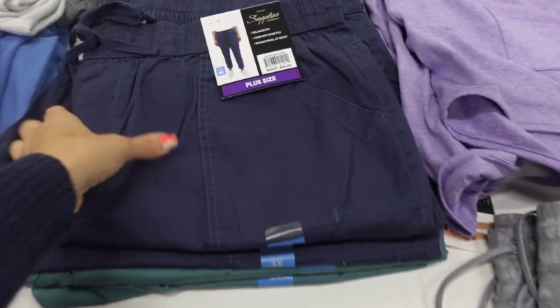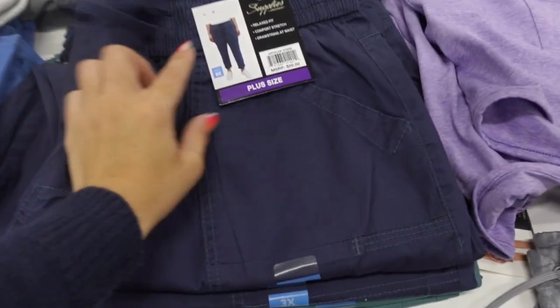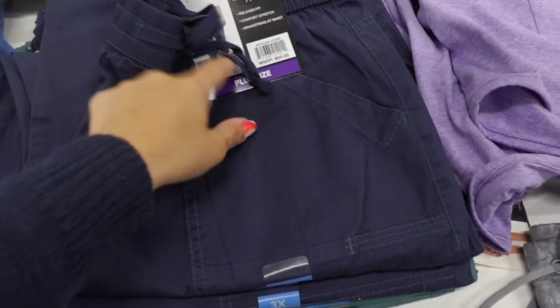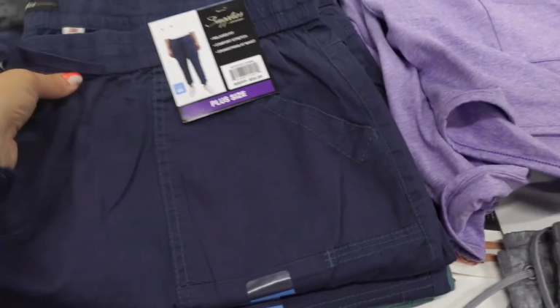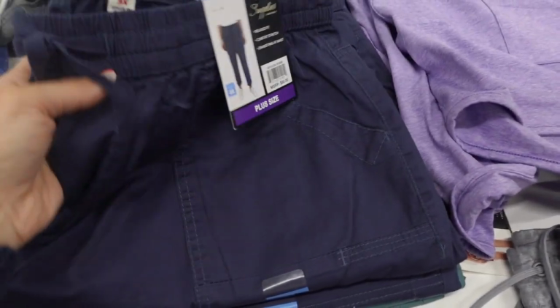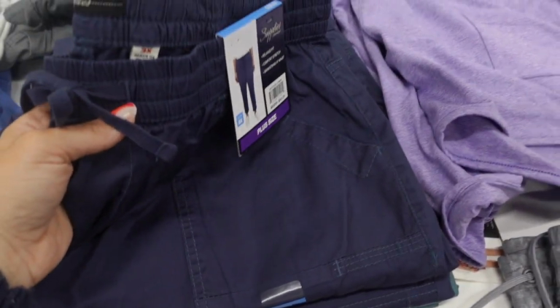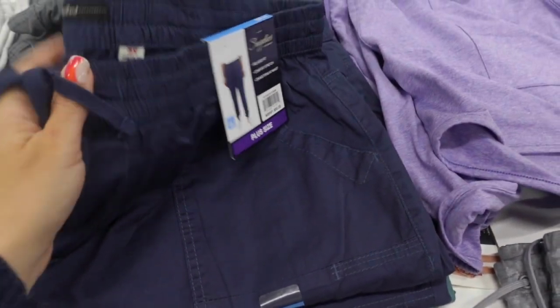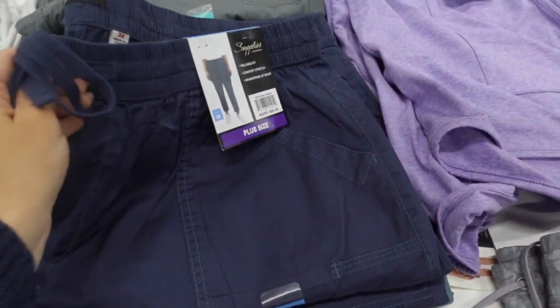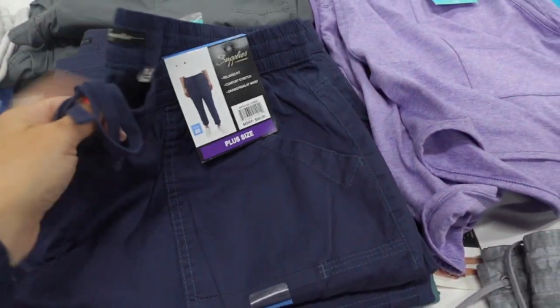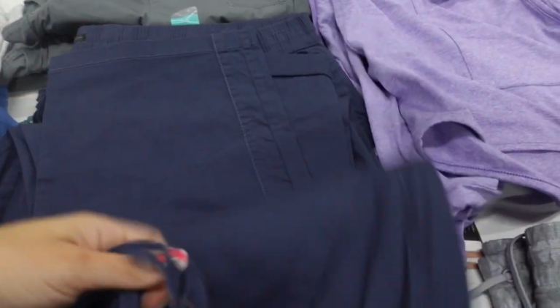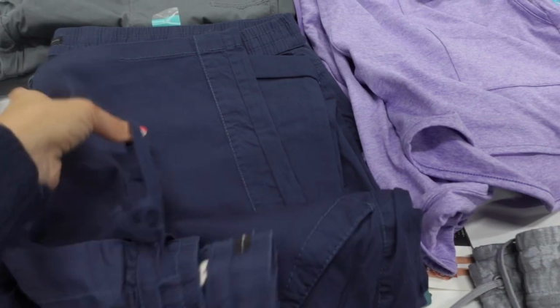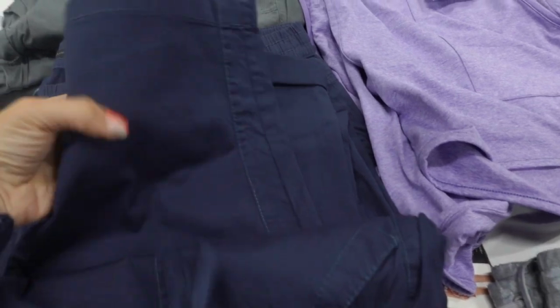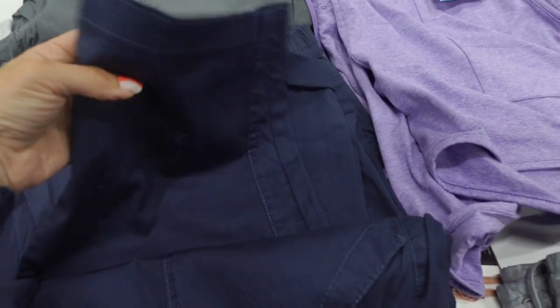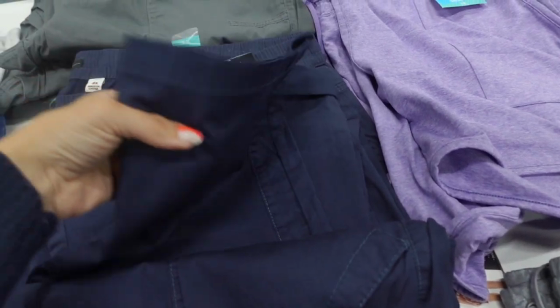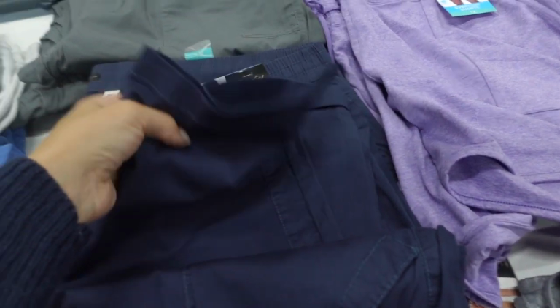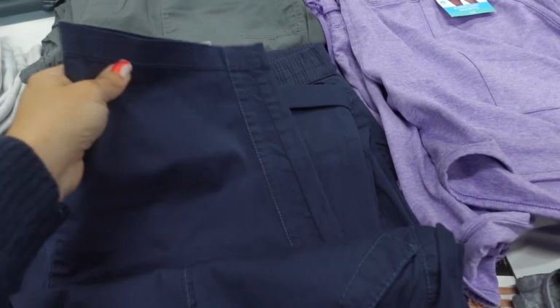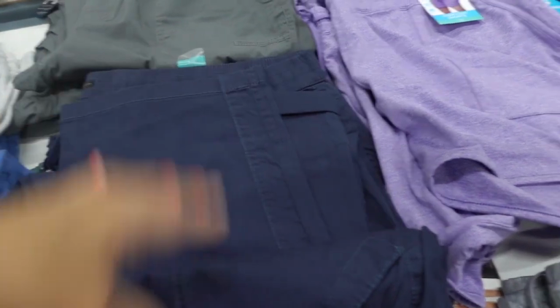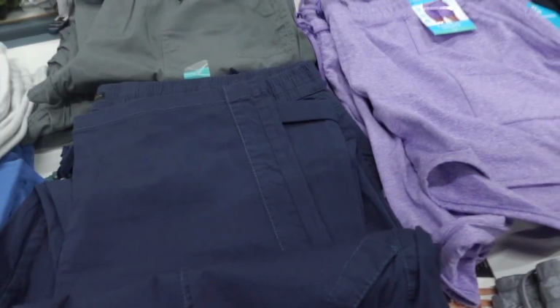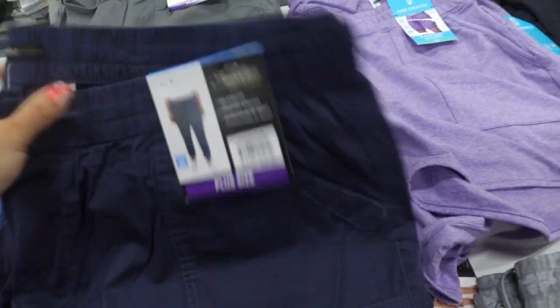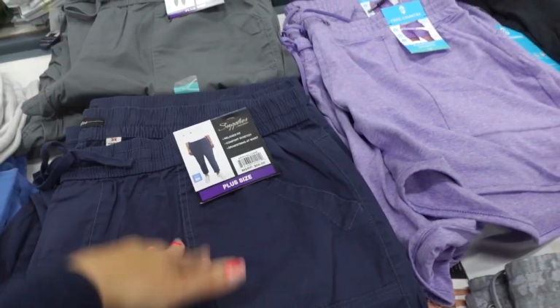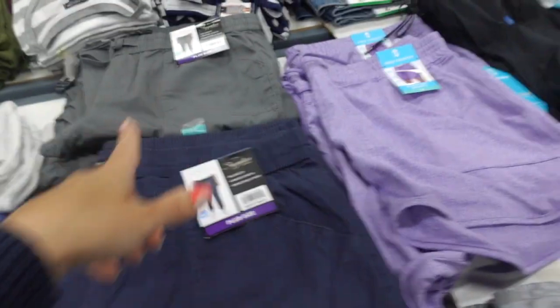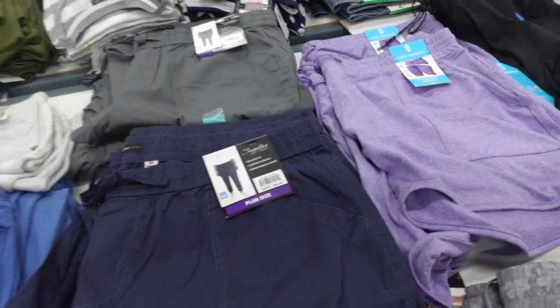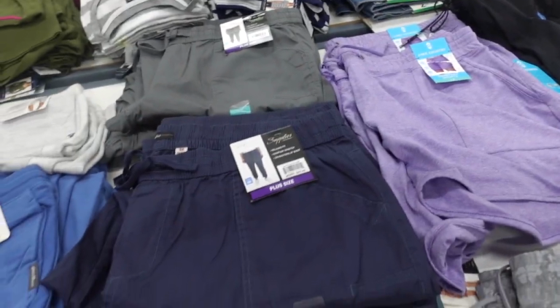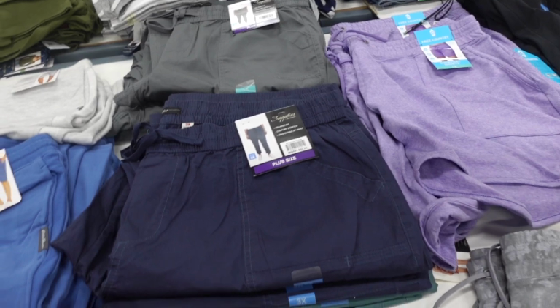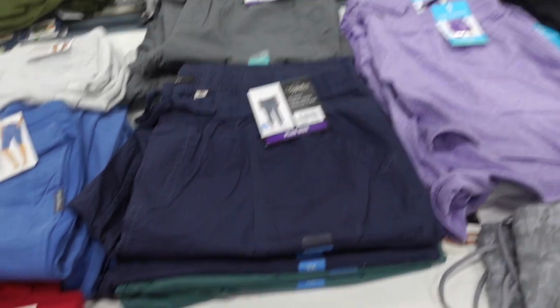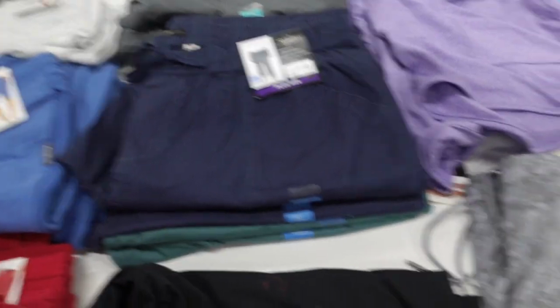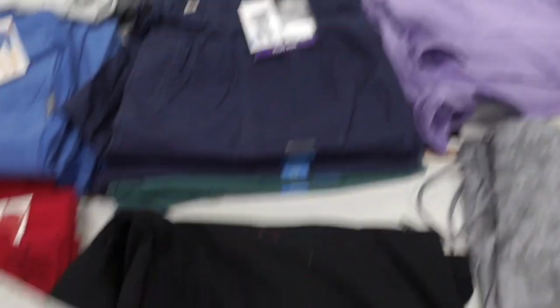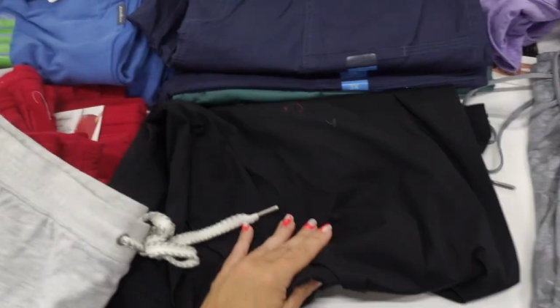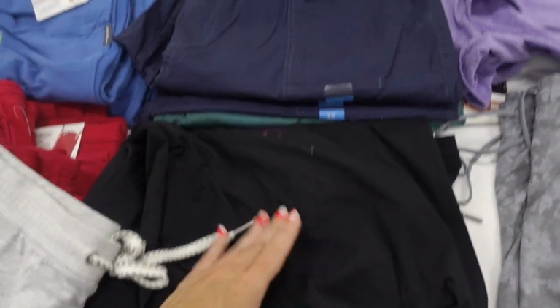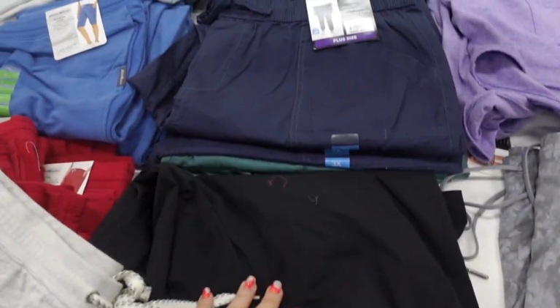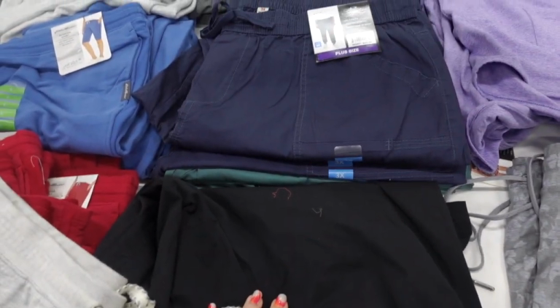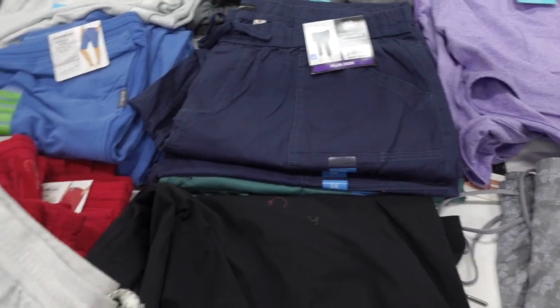Twill joggers from Supply — these have the elastic waistband with the drawstring, kind of a relaxed fit through the leg, and they also come in plus size. In the gray, blue, and black, and they're $18.99.